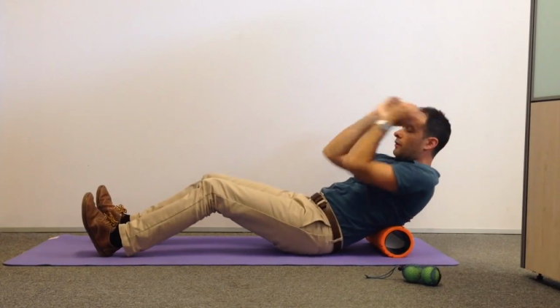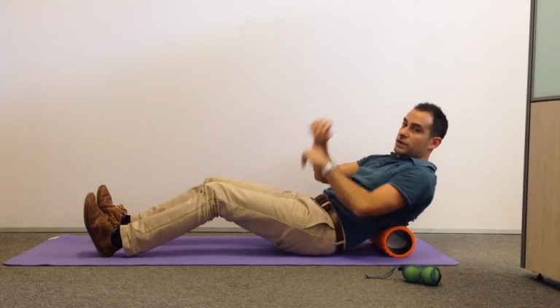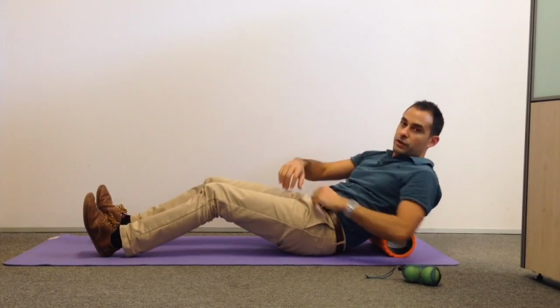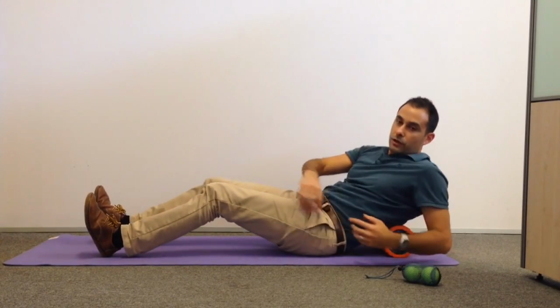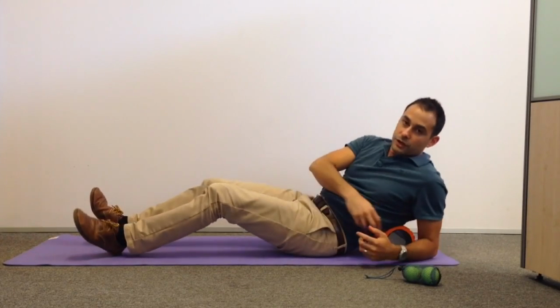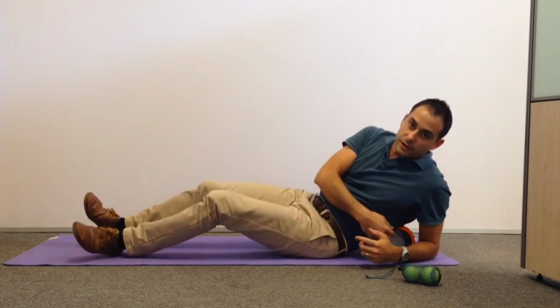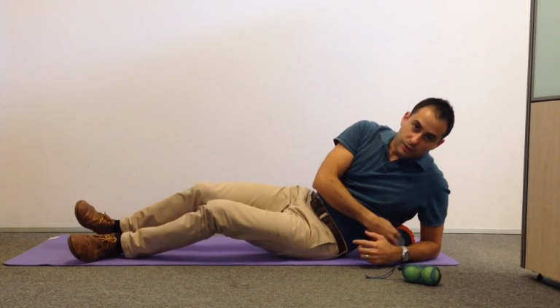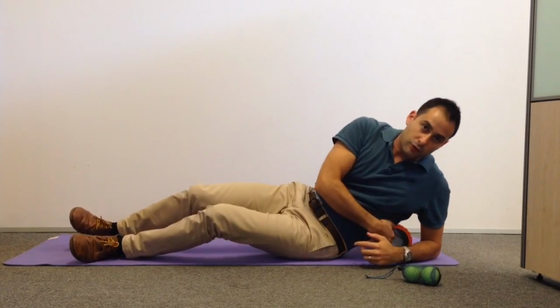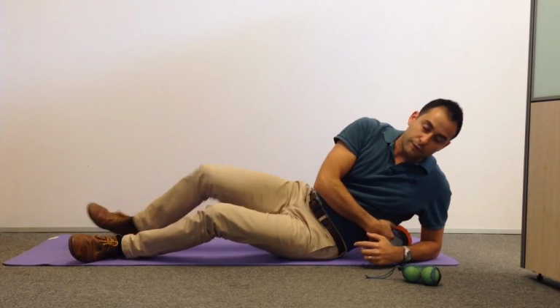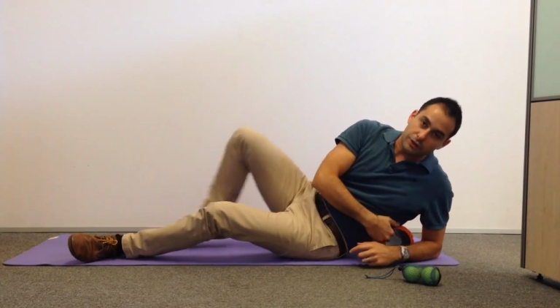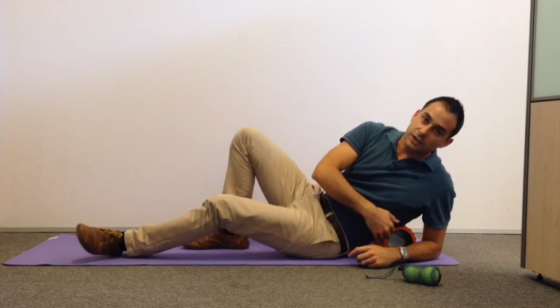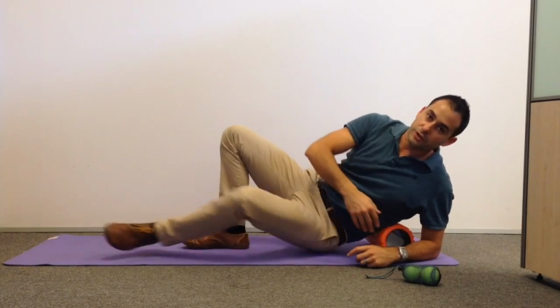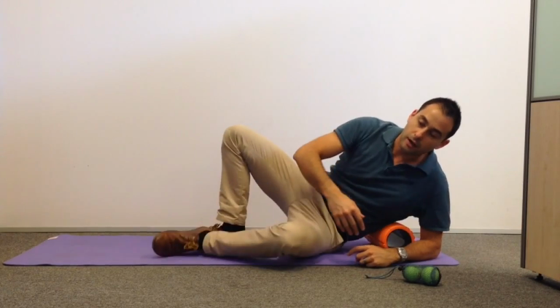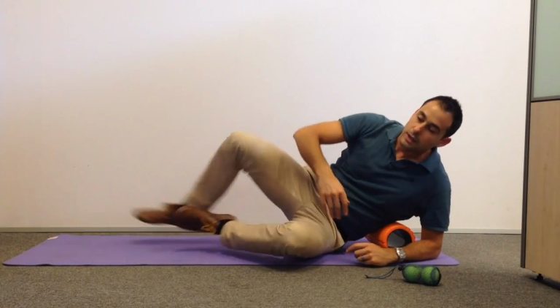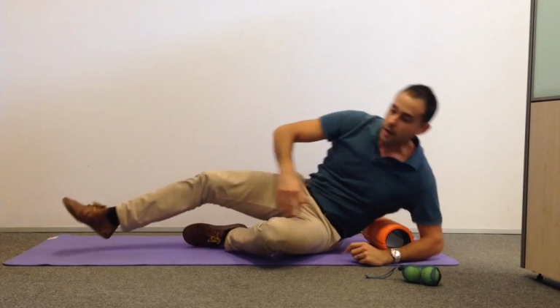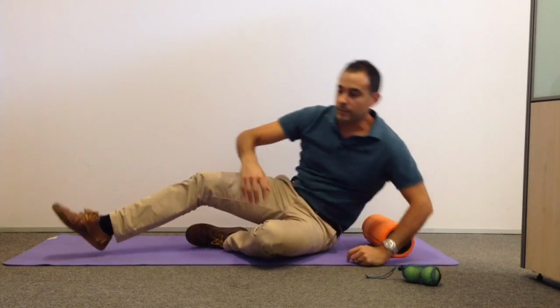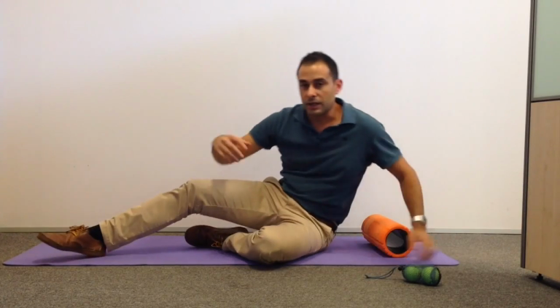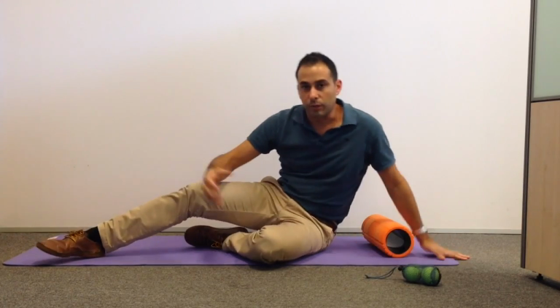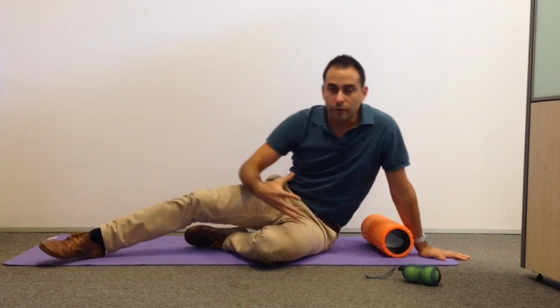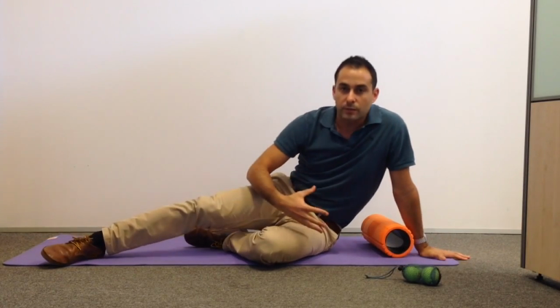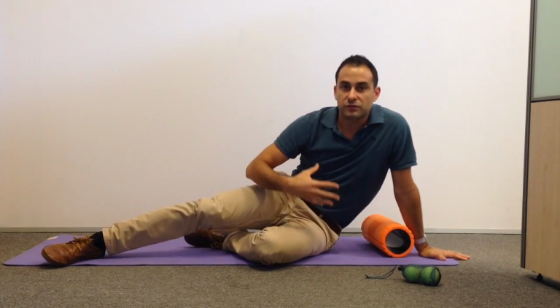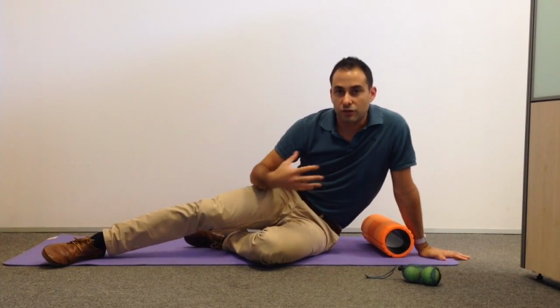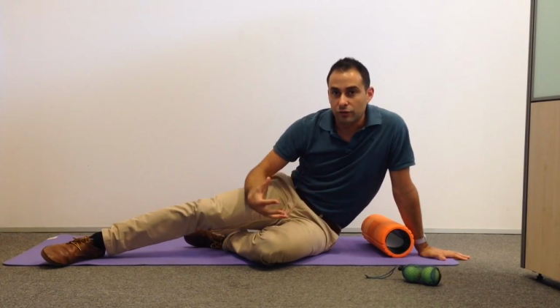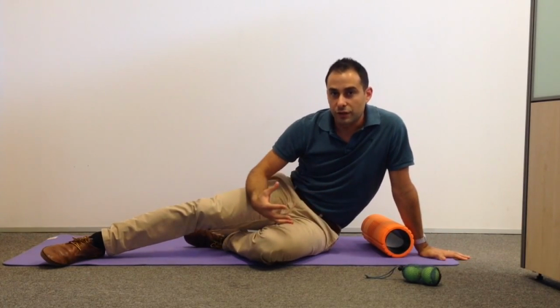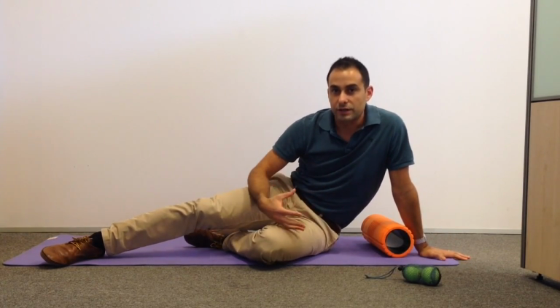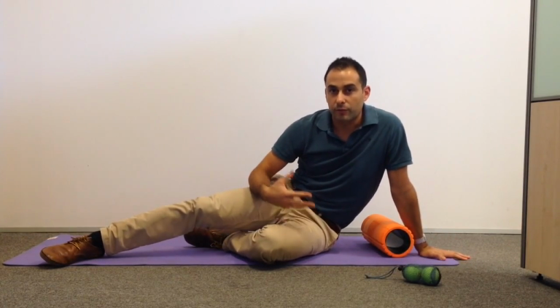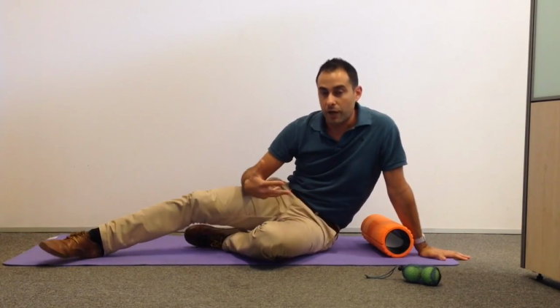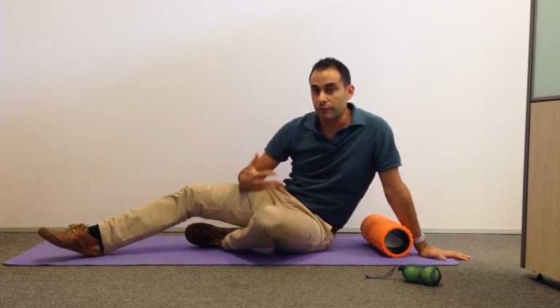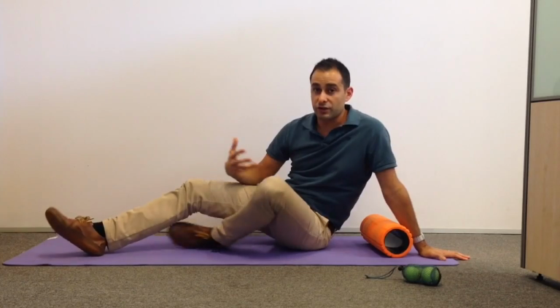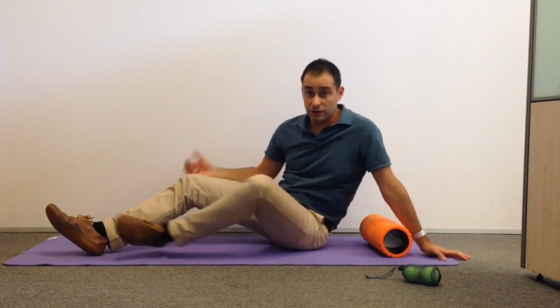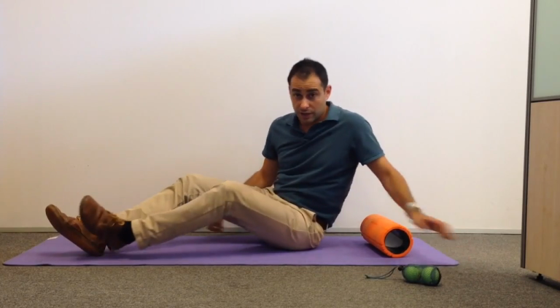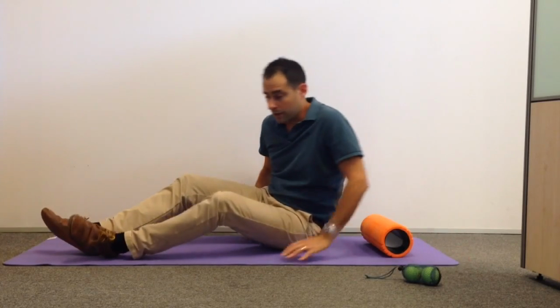We're going to spend 20 to 30 seconds doing that, looking for where the tight spots are, getting some blood flowing to the muscles and generally loosening things up and preparing them for the stretch that's coming.